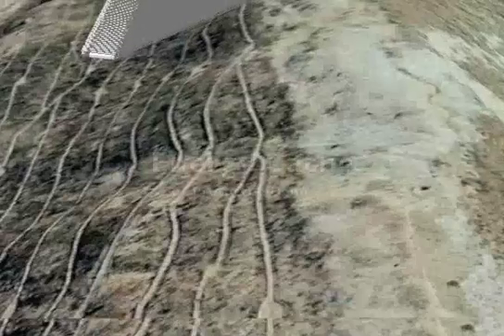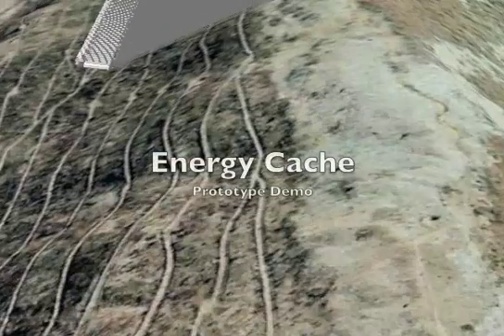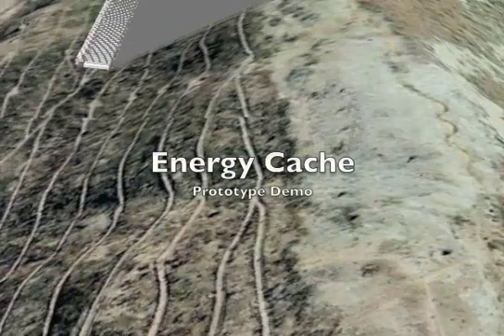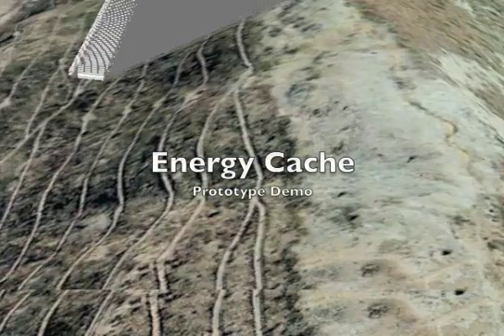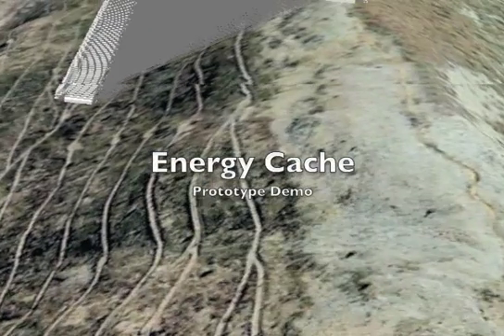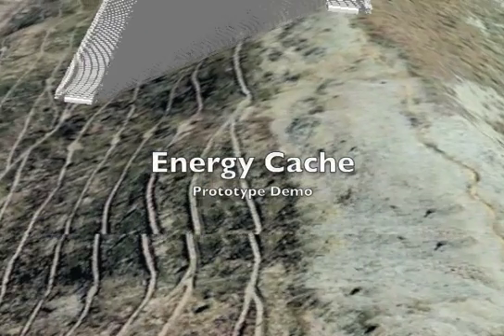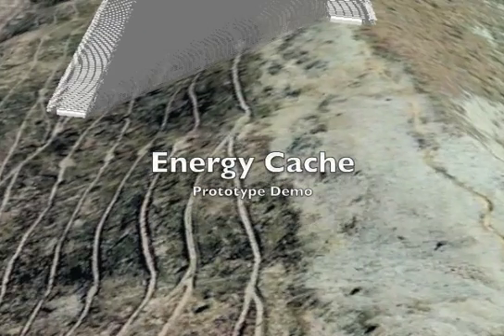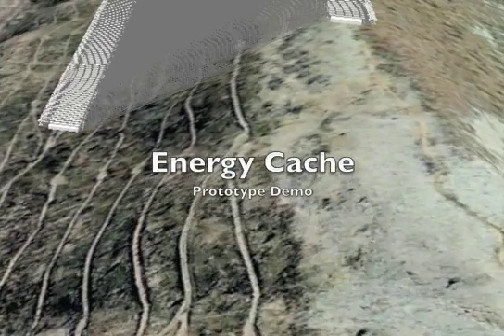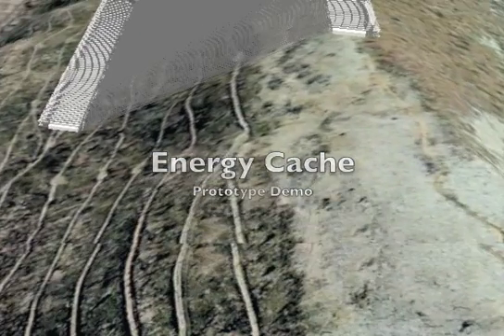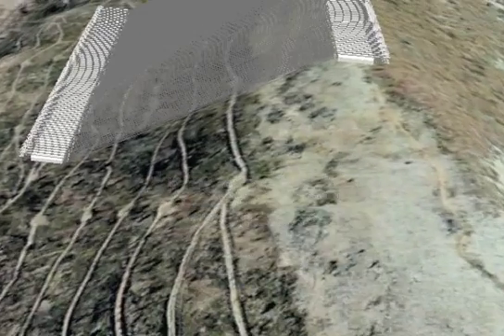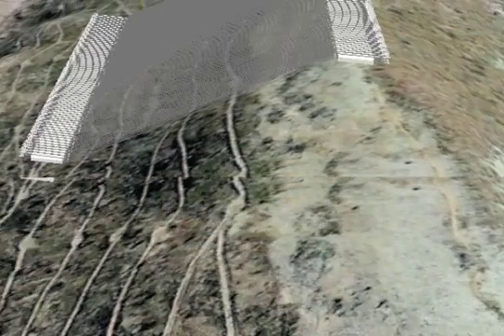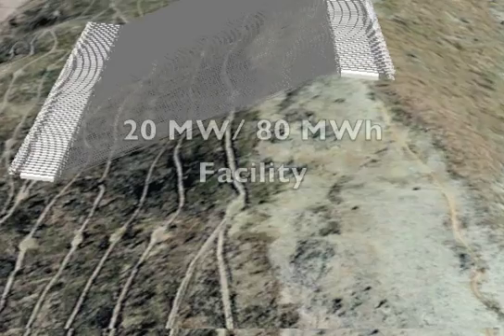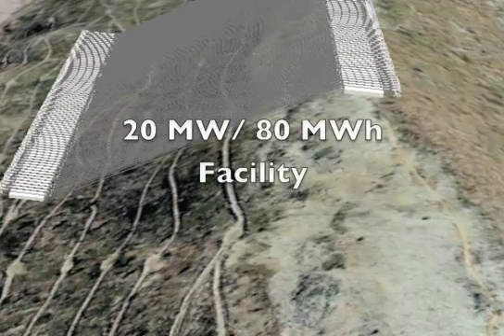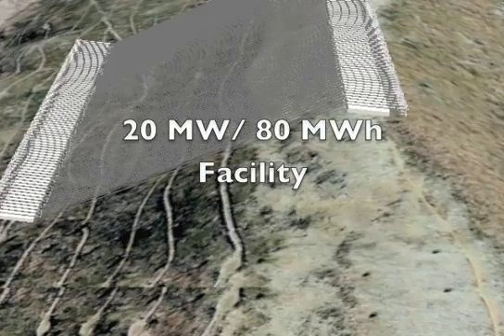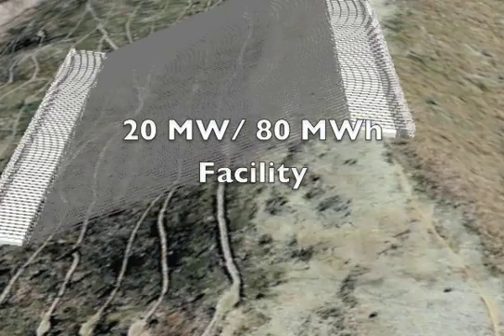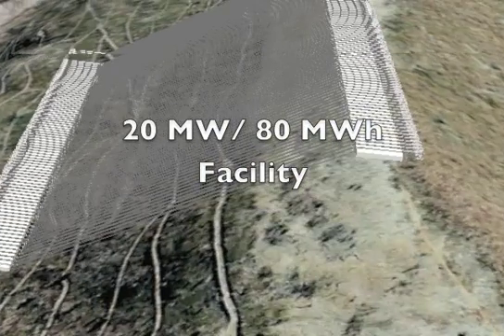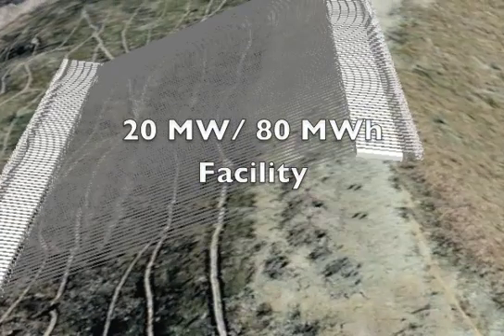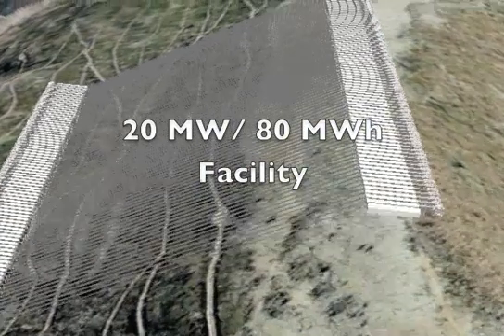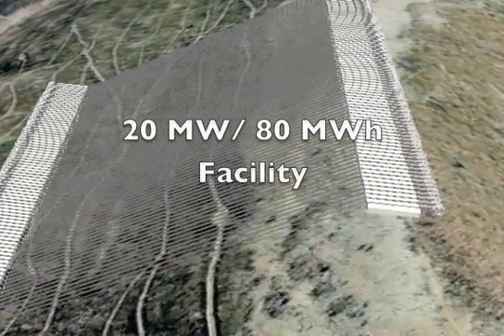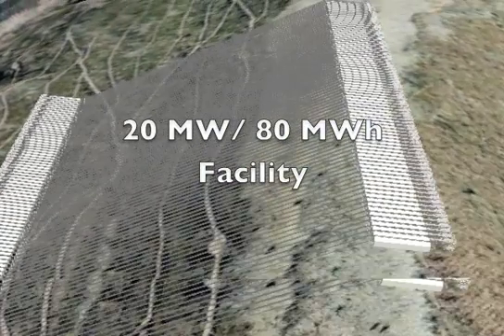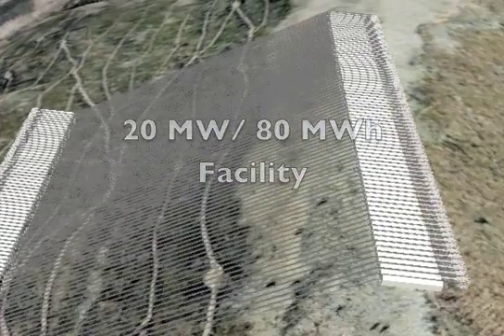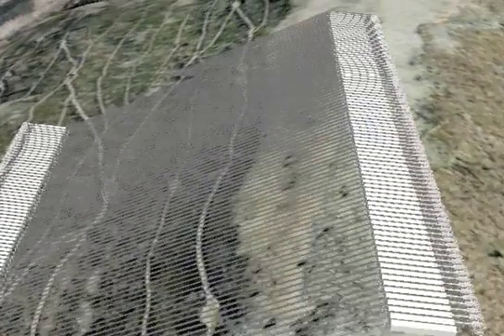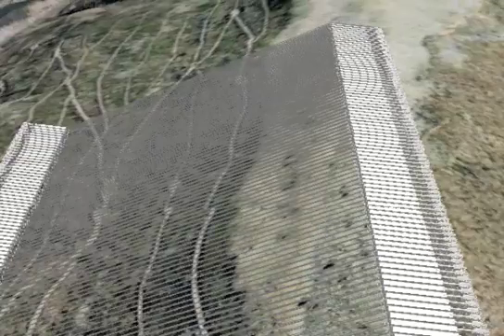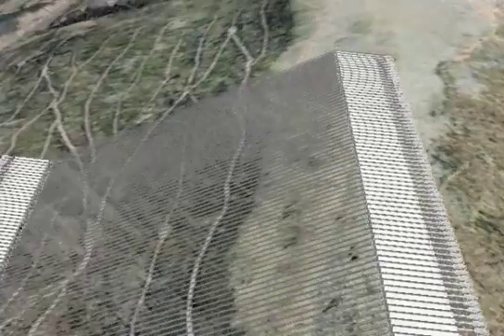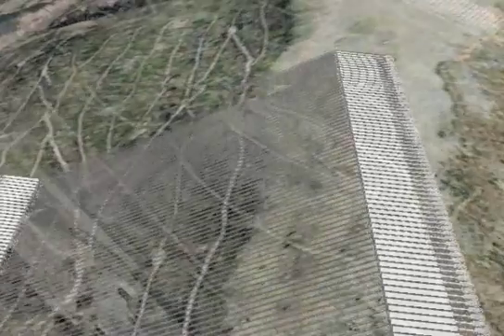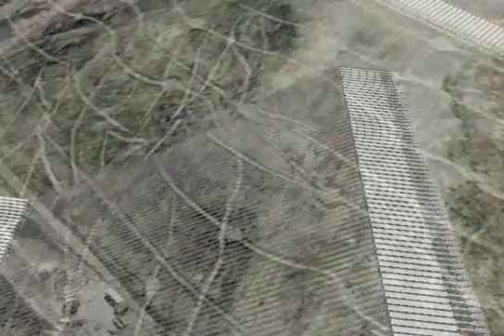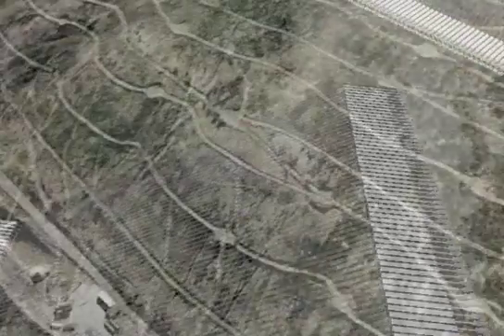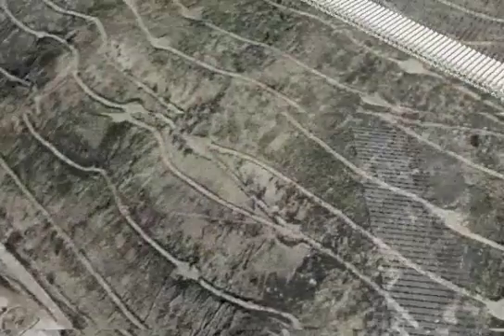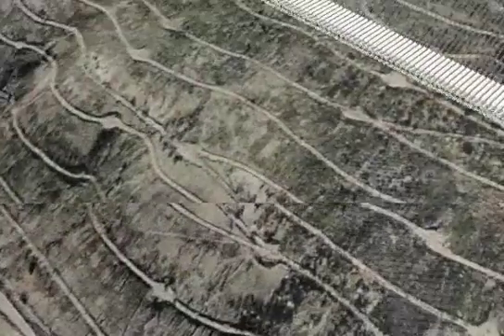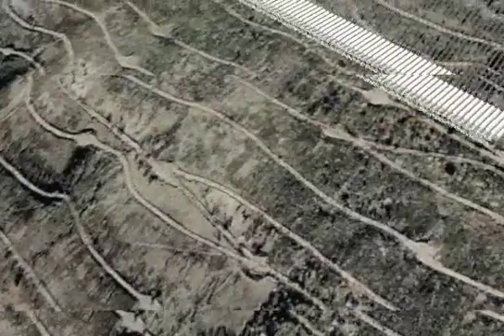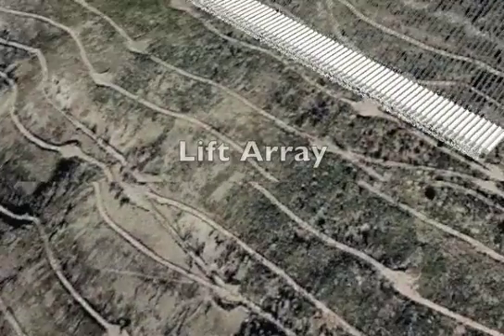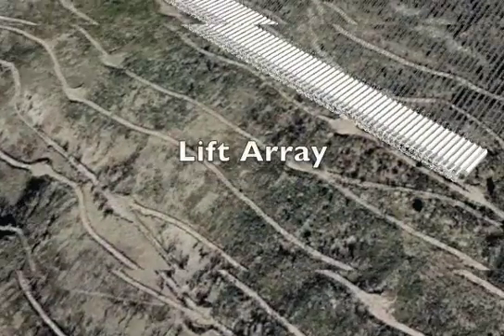This video demonstrates the potential and the current state-of-the-art for the EnergyCache system. Shown here is a mock-up of a 20-megawatt, 80-megawatt-hour facility located in western Pennsylvania.